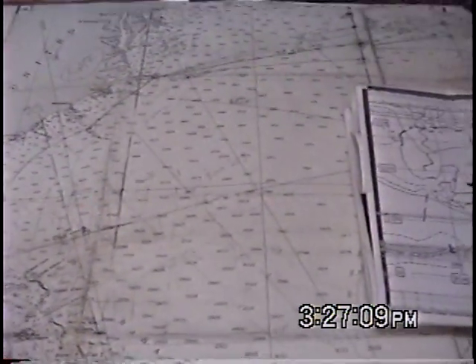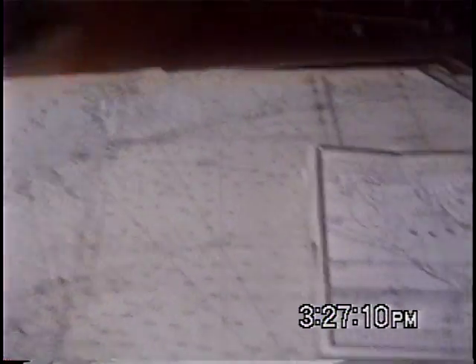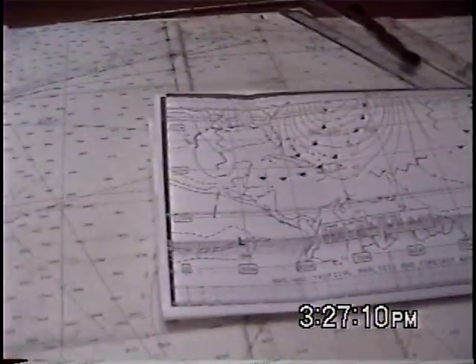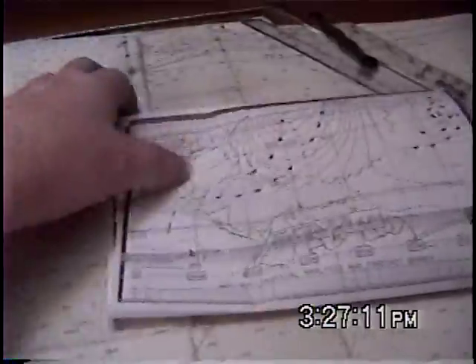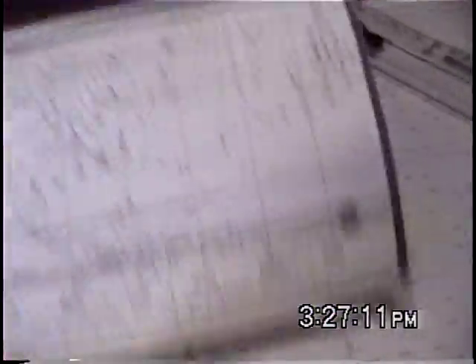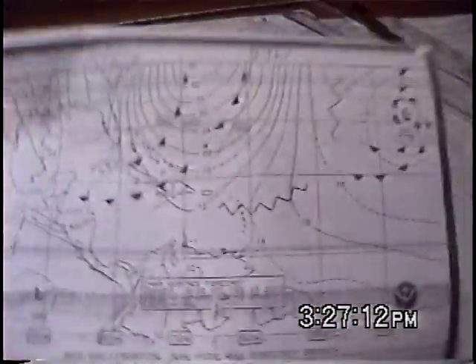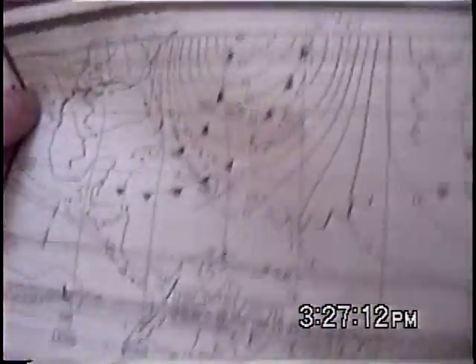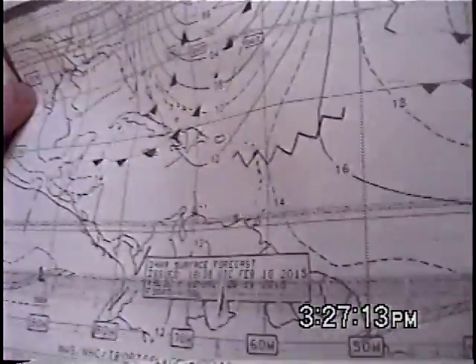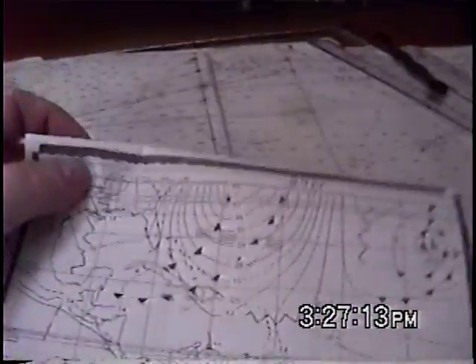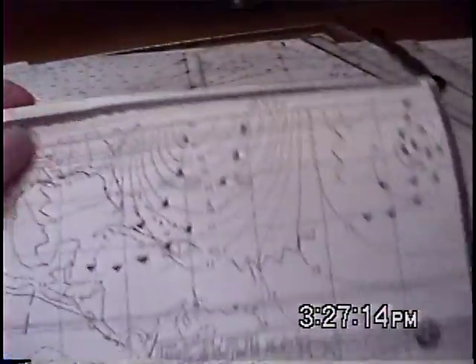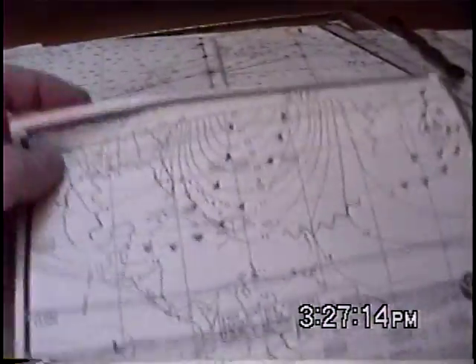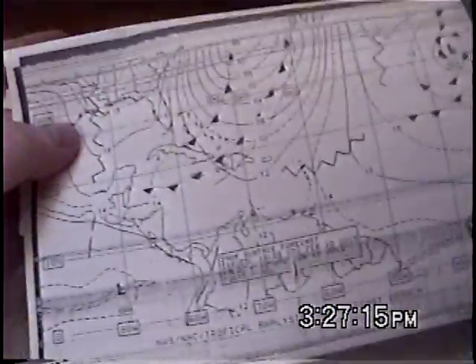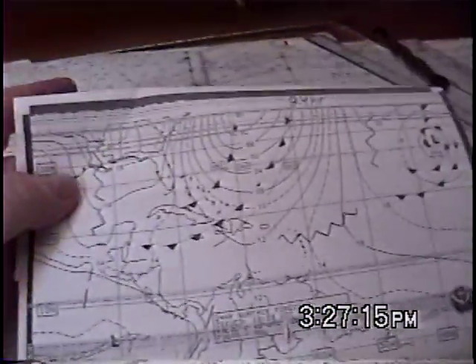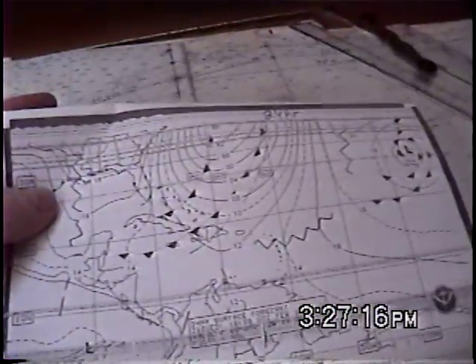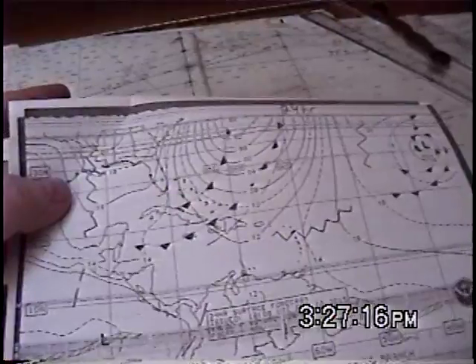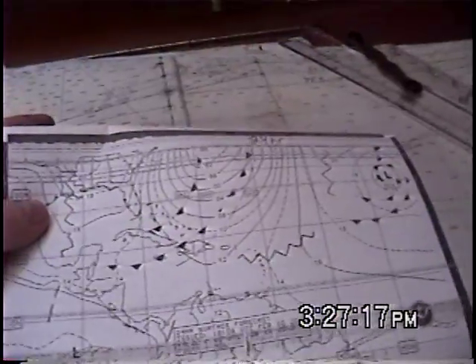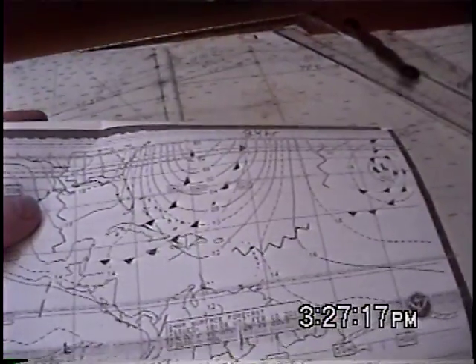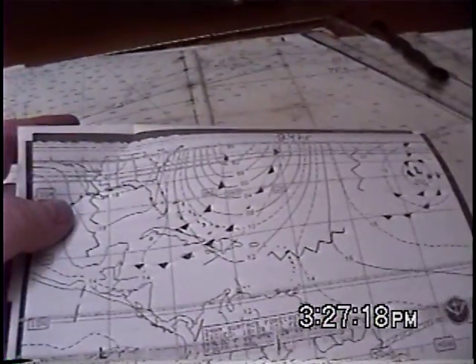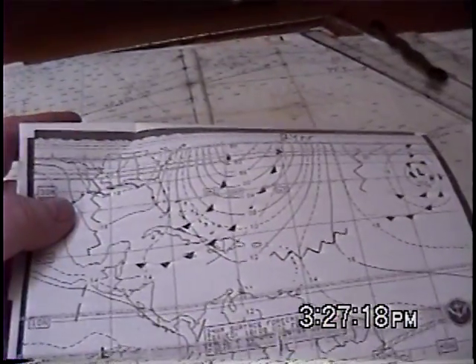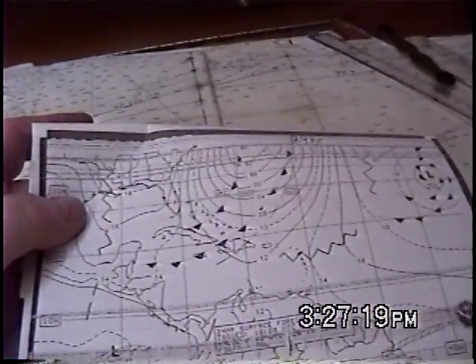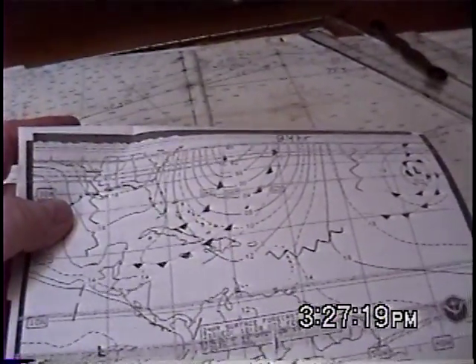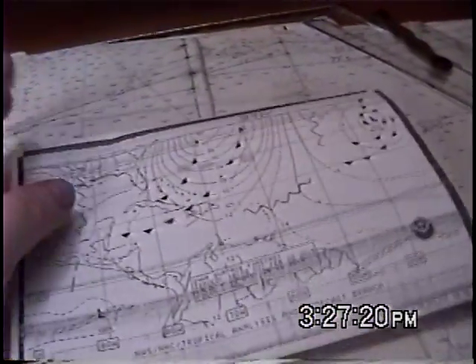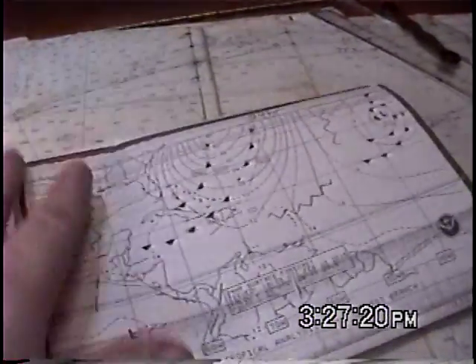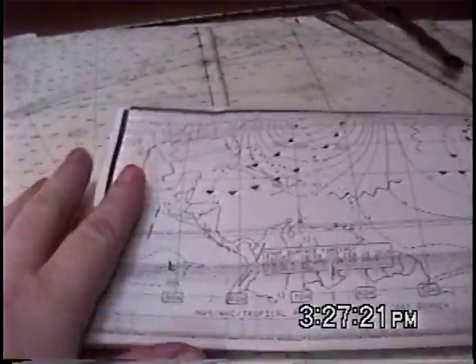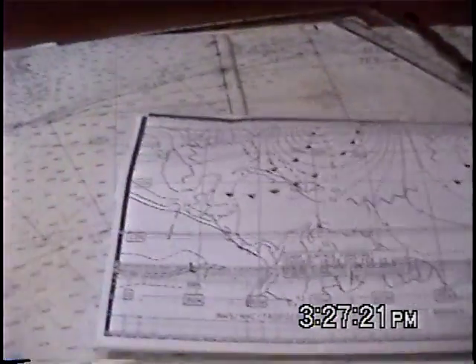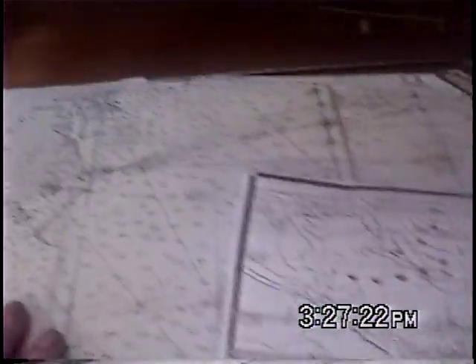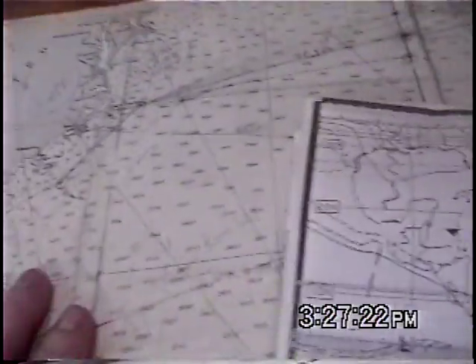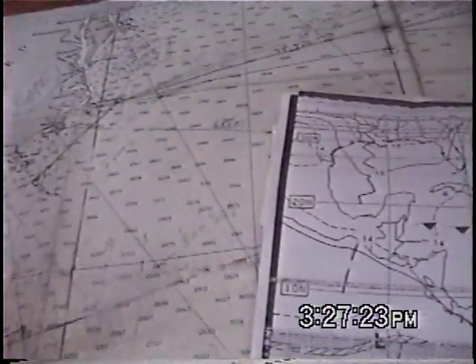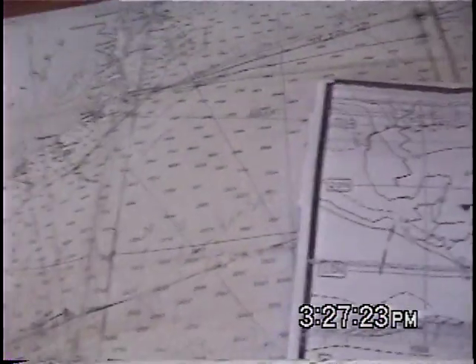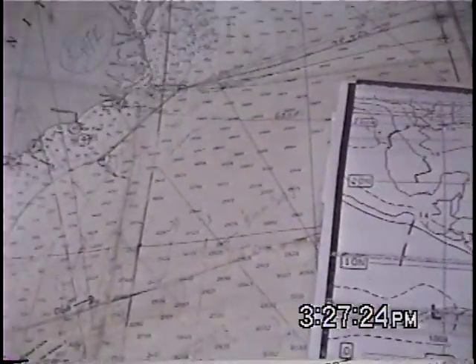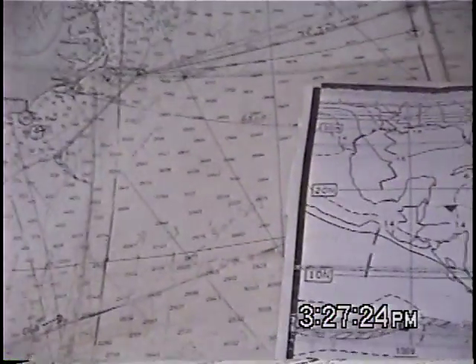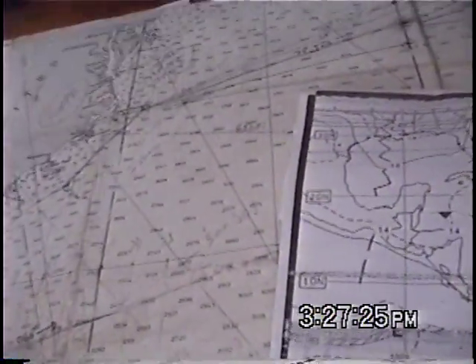One thing that's very nice about having a paper chart in your hand is that I could do this on a laptop if I wanted to, but trying to hang on to a laptop or even a desktop computer at sea and trying to manipulate a mouse while hanging on — paper charts work very, very well.